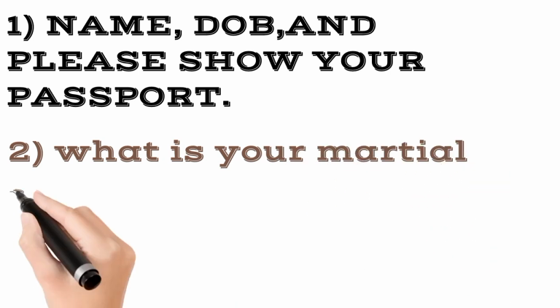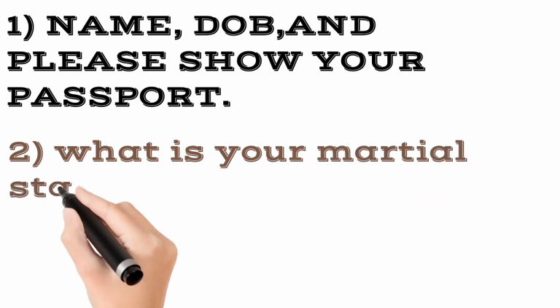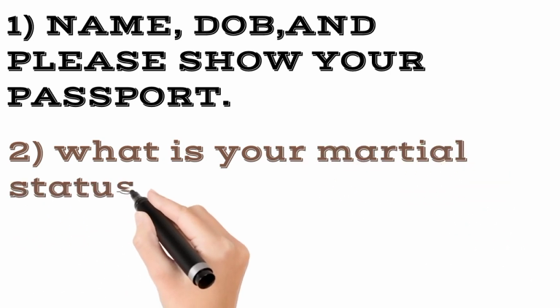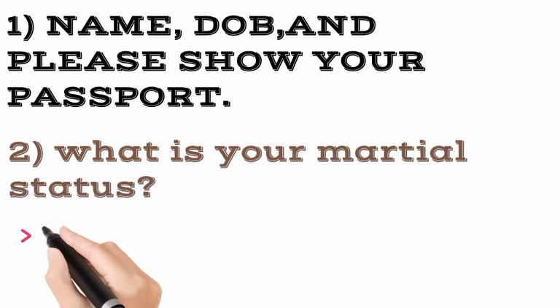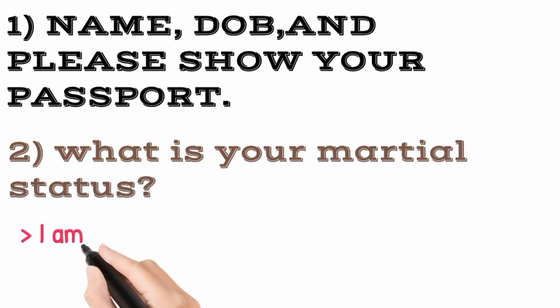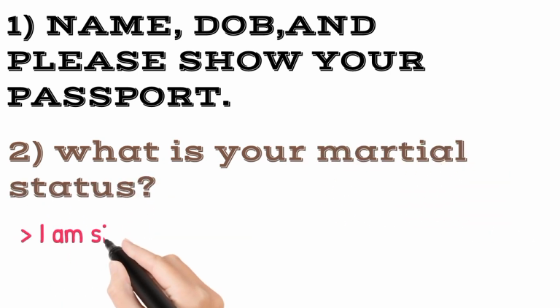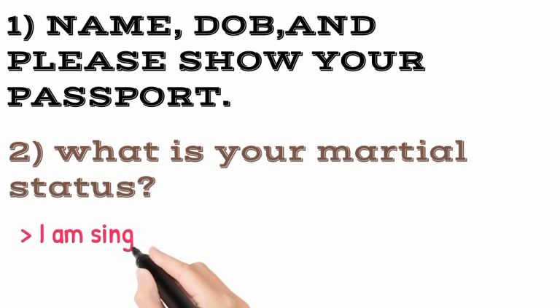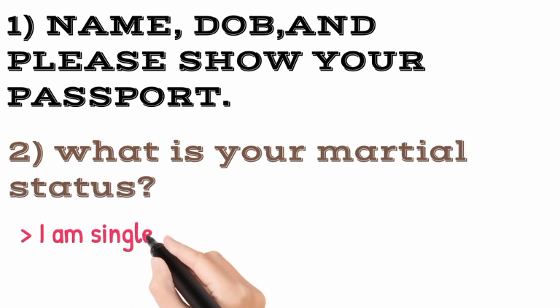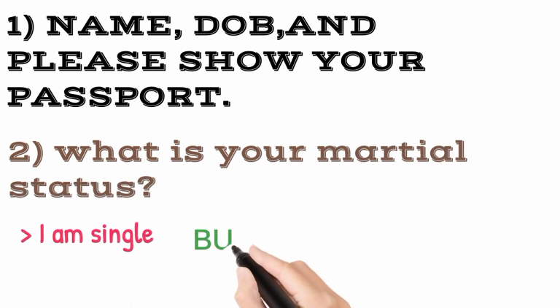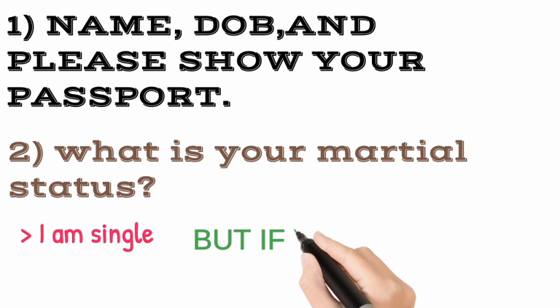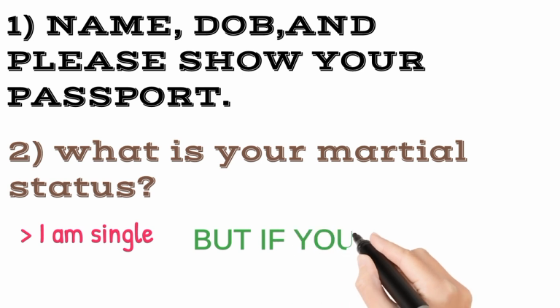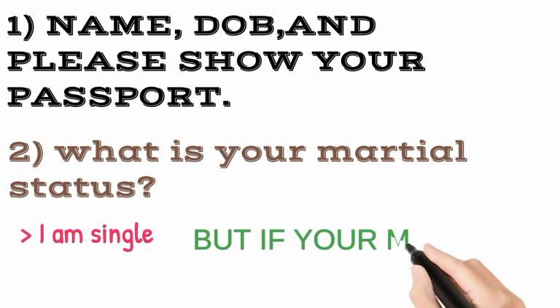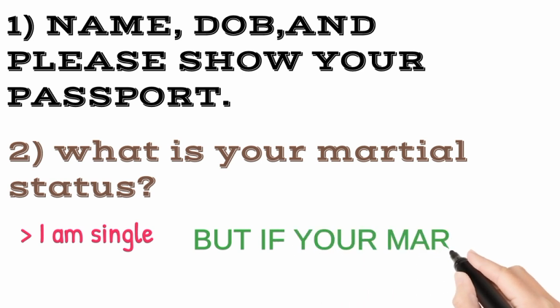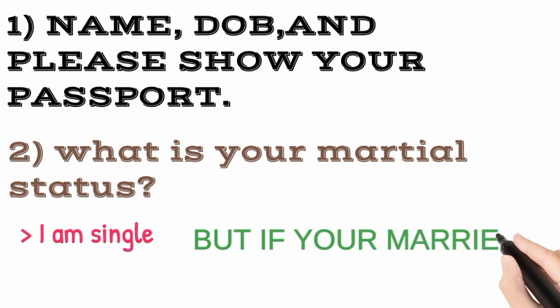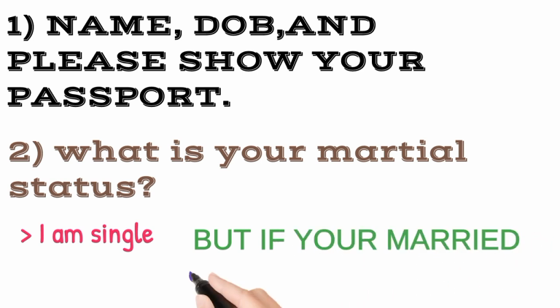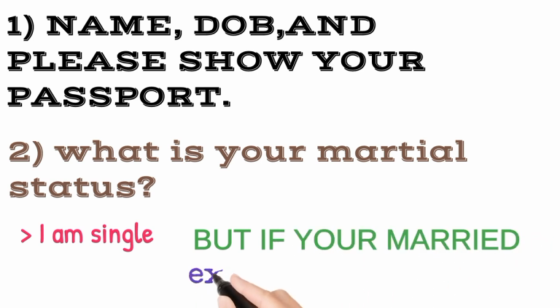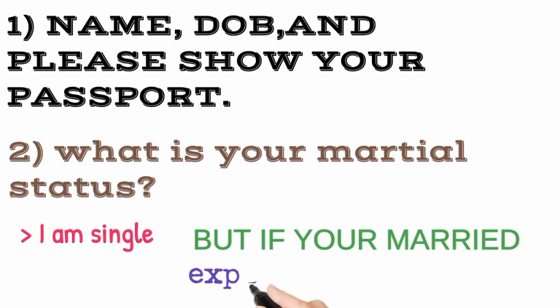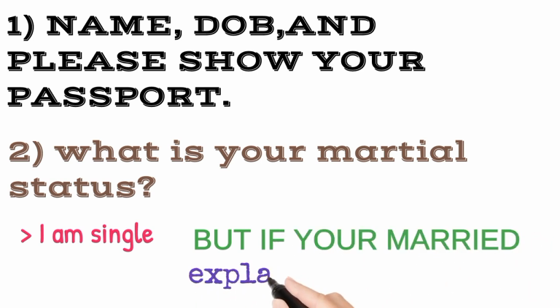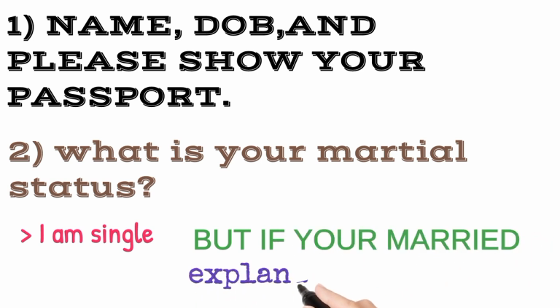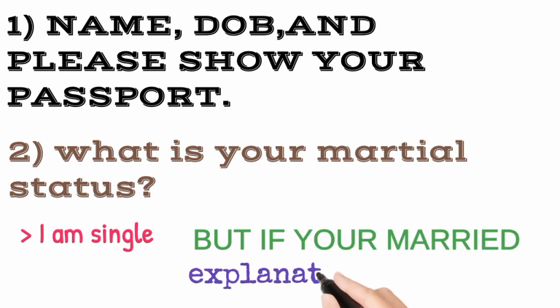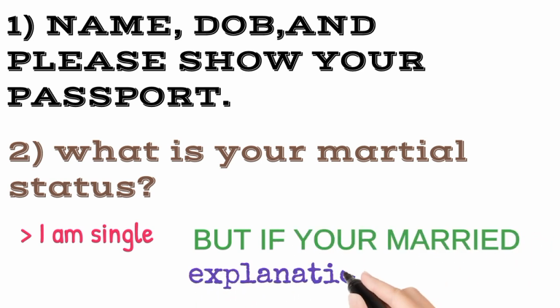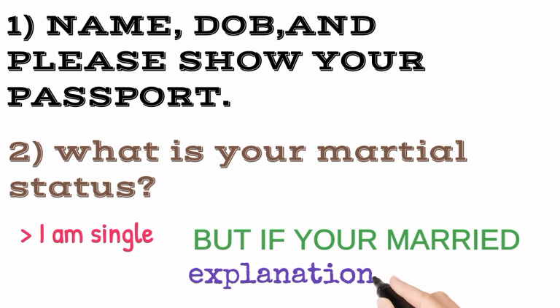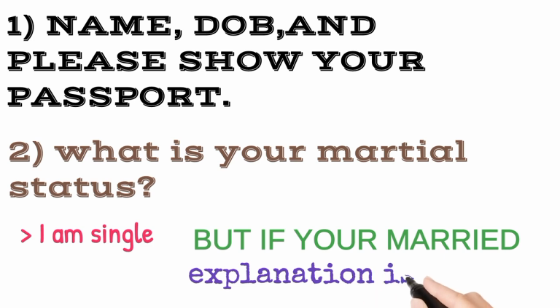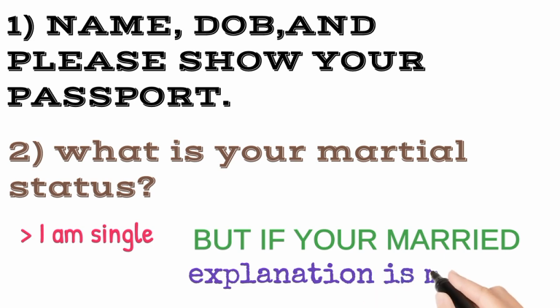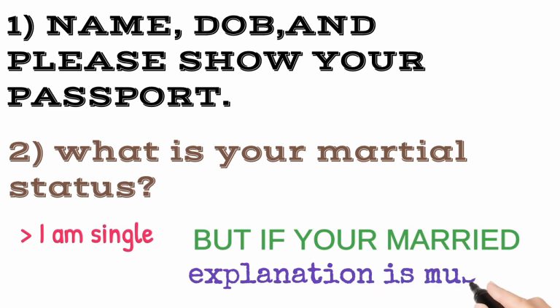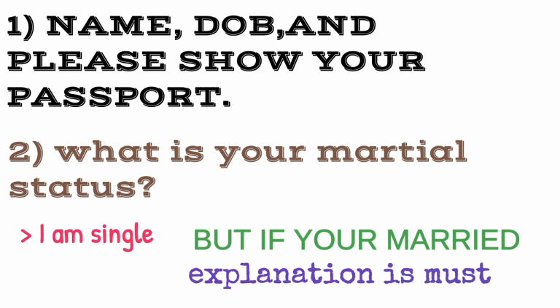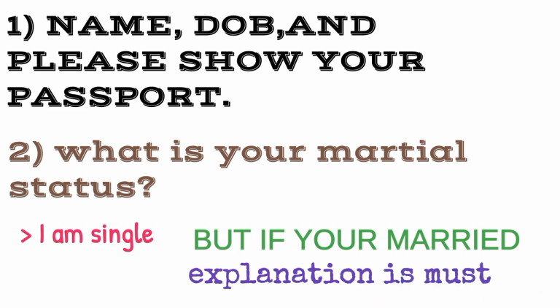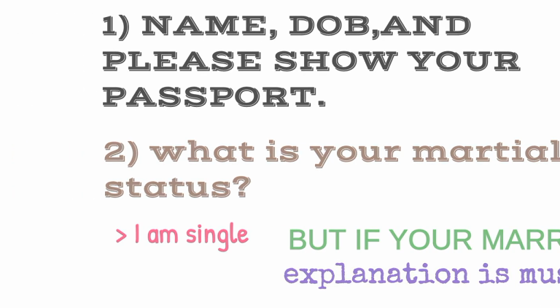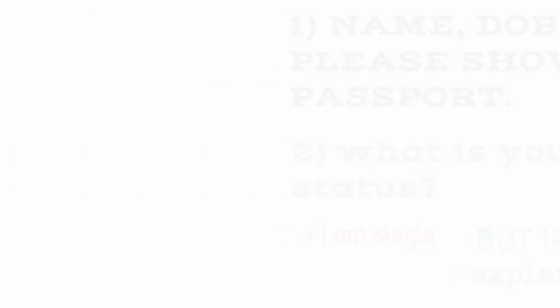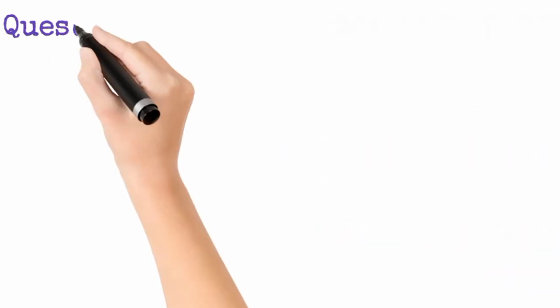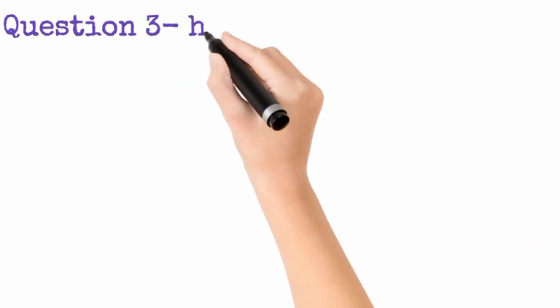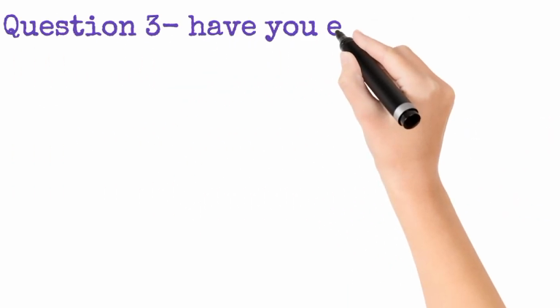If you are single, normally say 'I am single.' But if you are married, then you have to explain what your spouse does when you go there for study. They ask you this question.